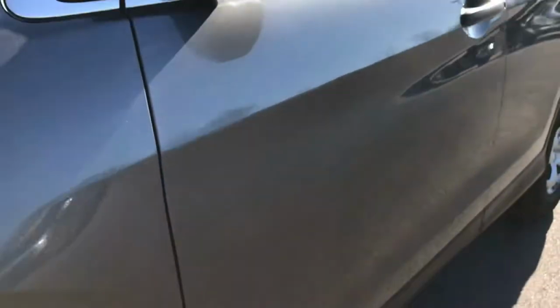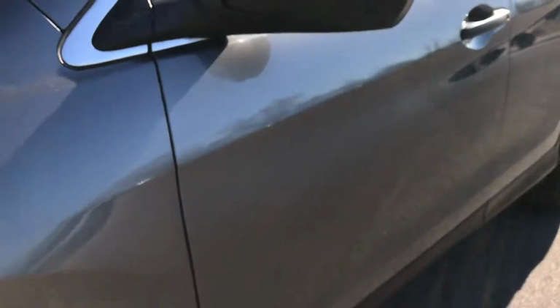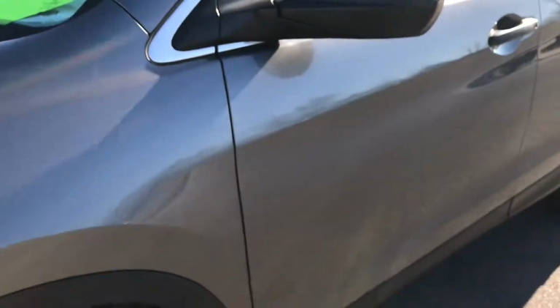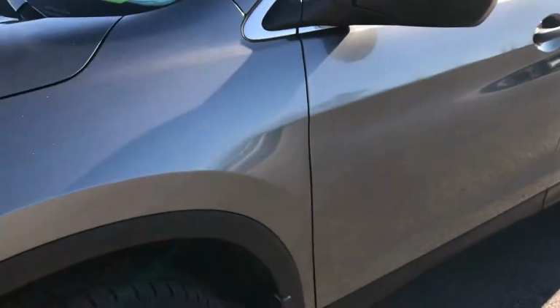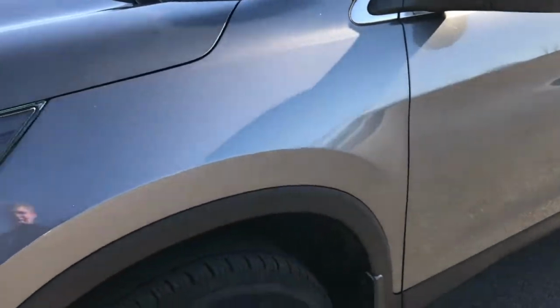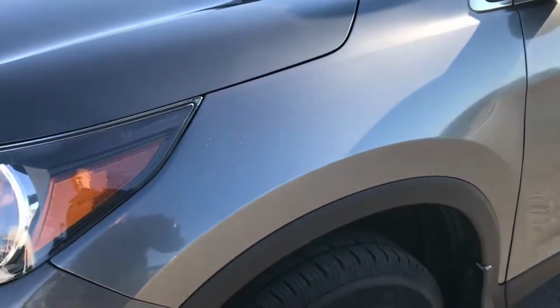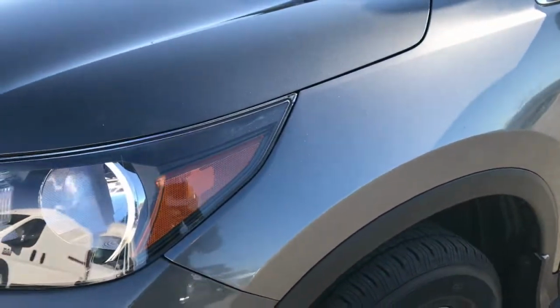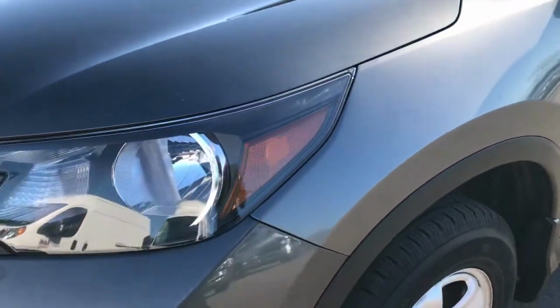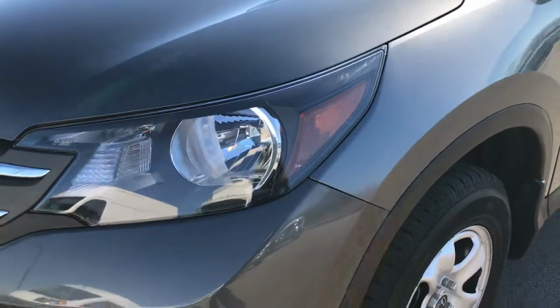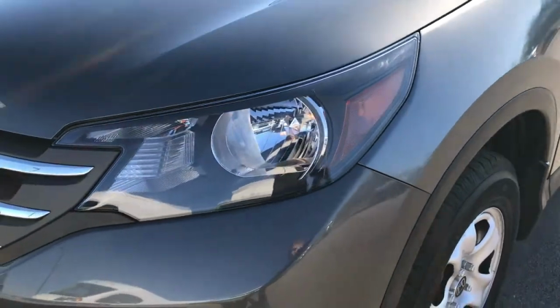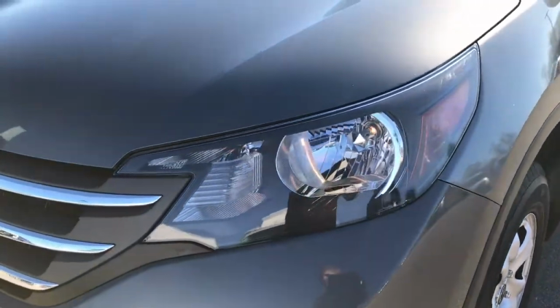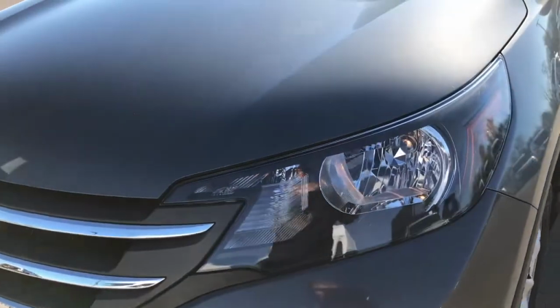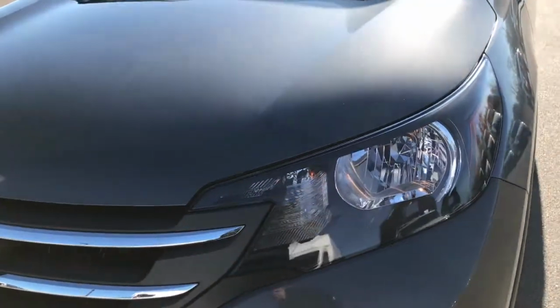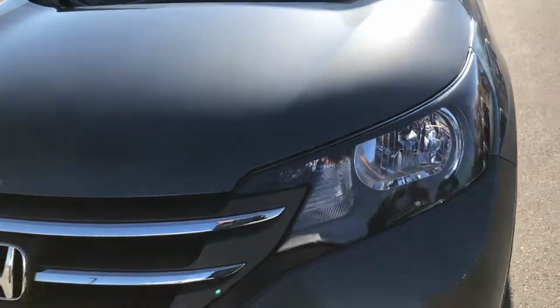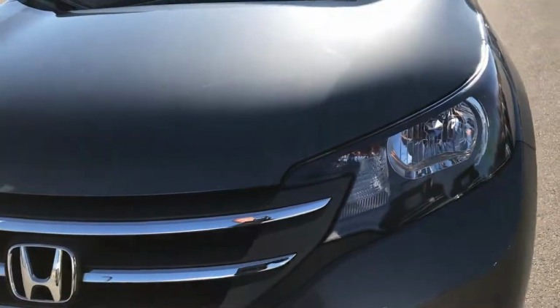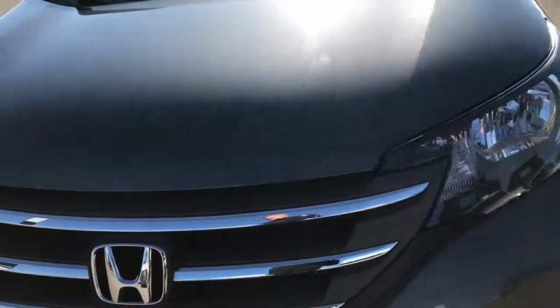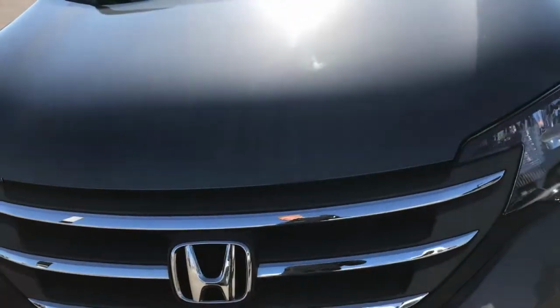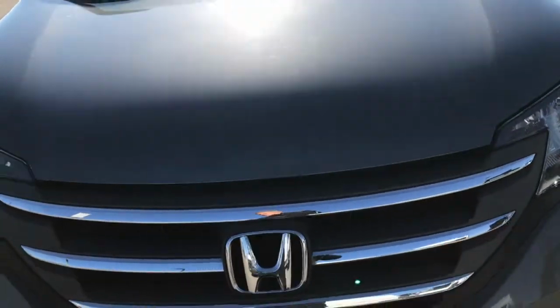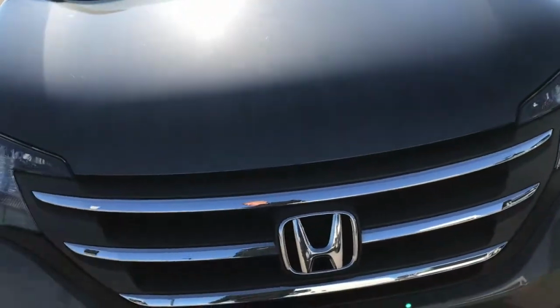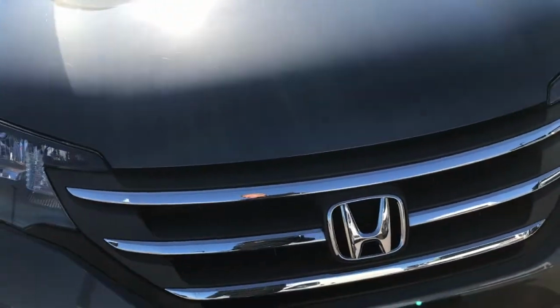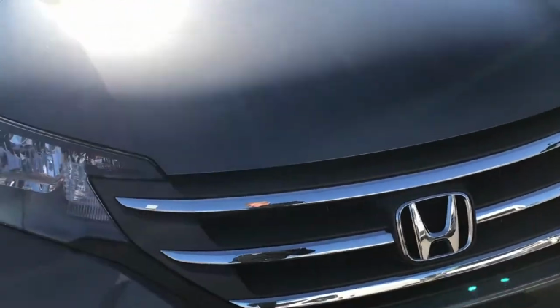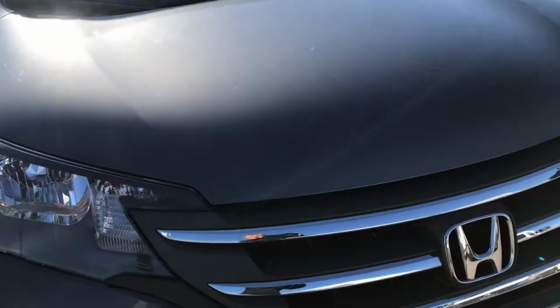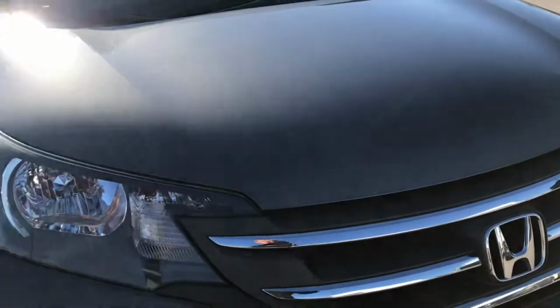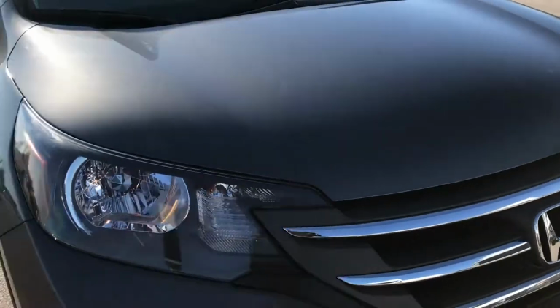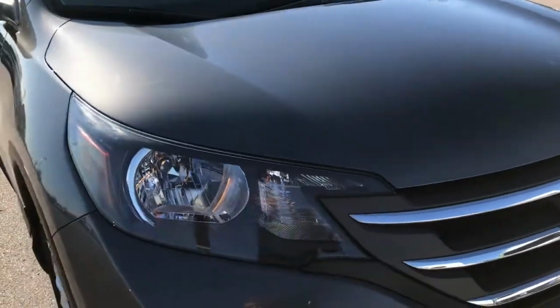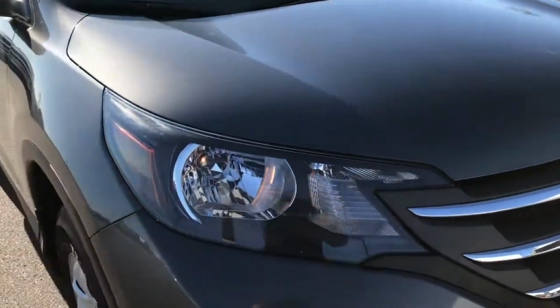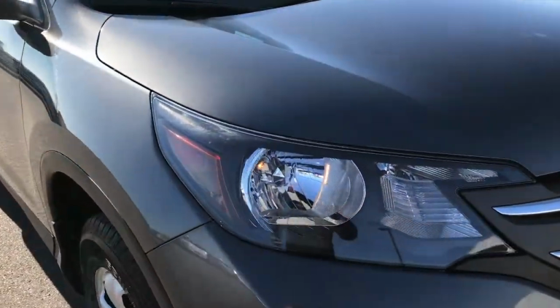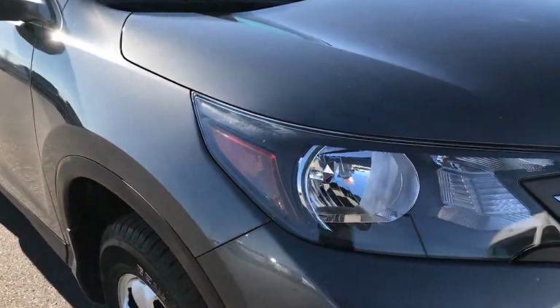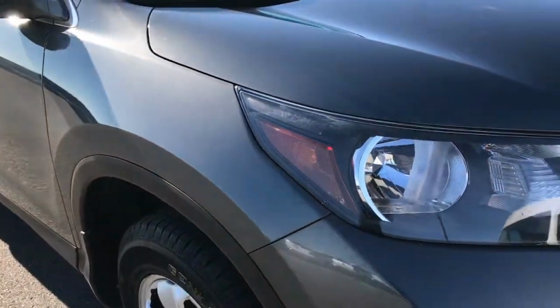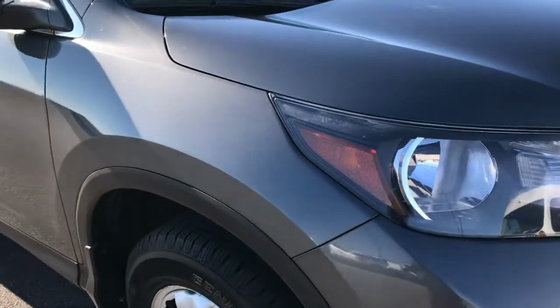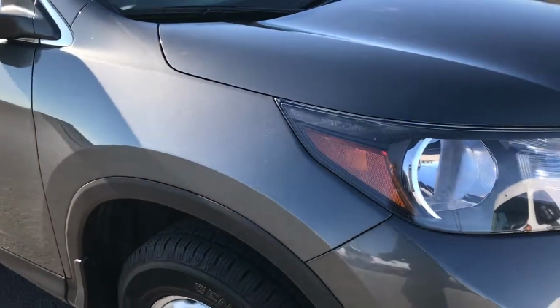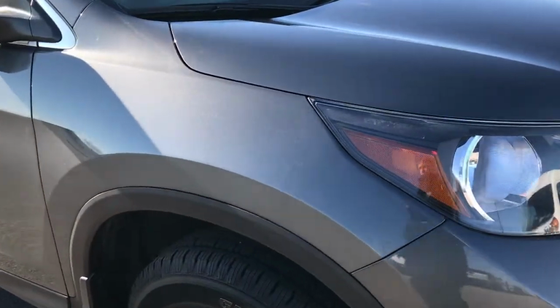We shoot all of our videos in 1080p, so if you have HD capabilities on your computer, tablet, smartphone, or whatever you may be viewing this video on, turn them on right now because it's like you're right here next to the vehicle with me.